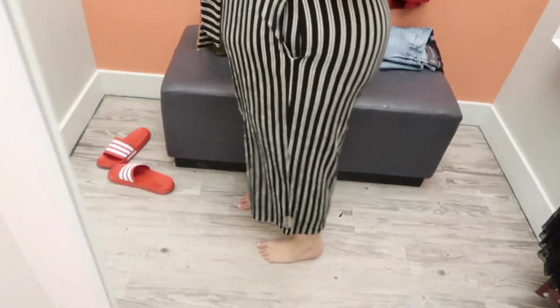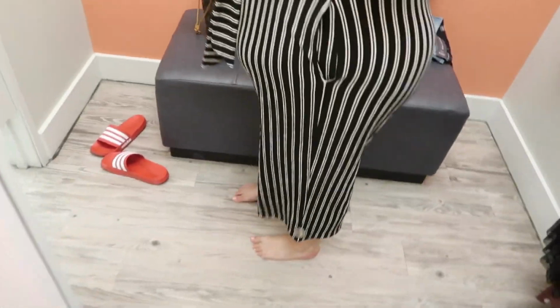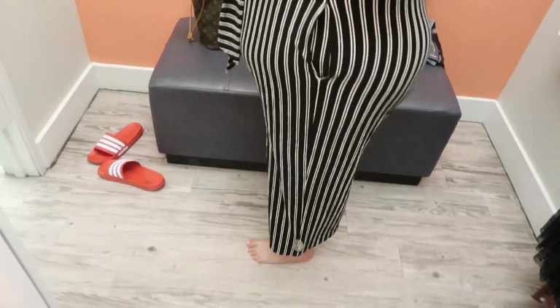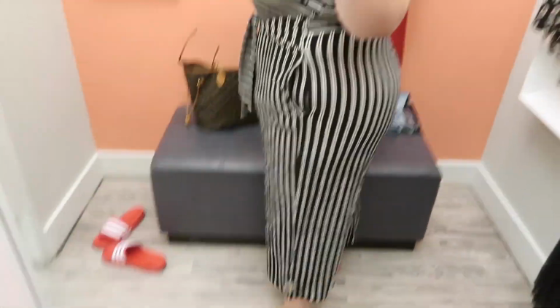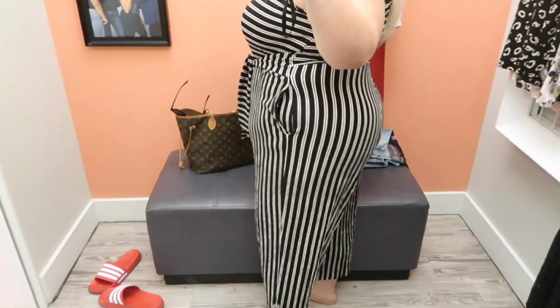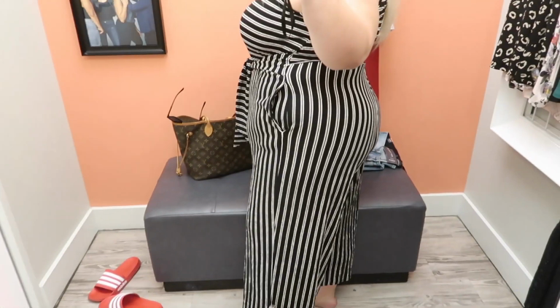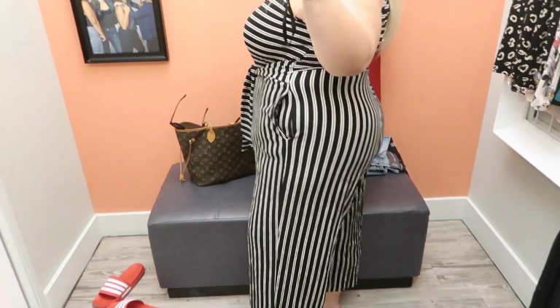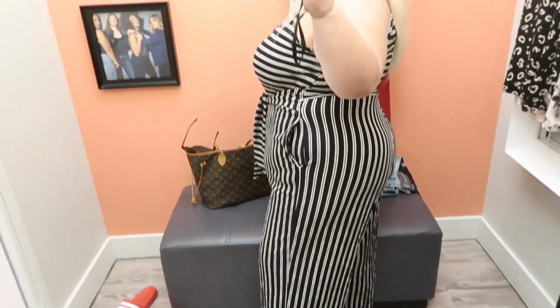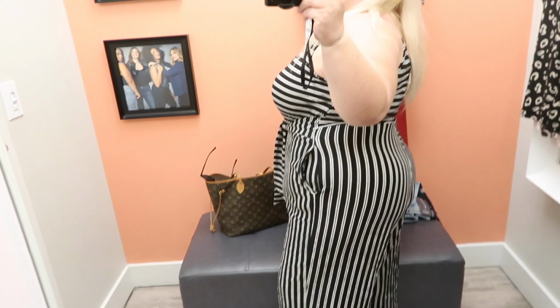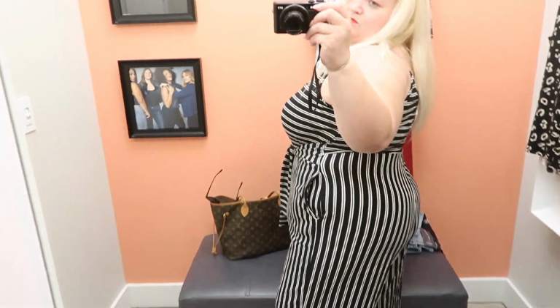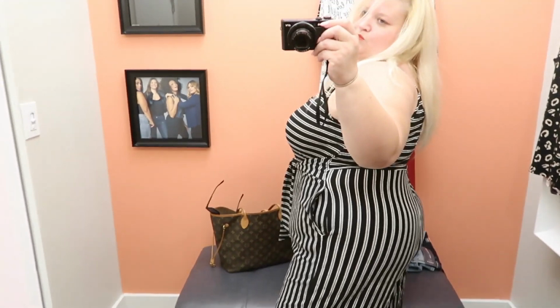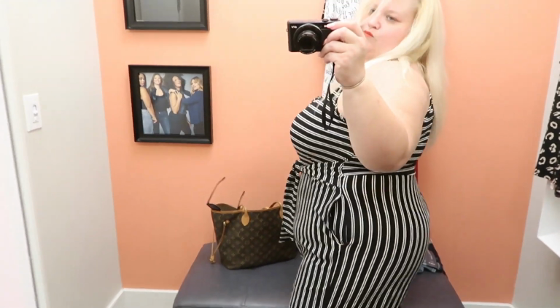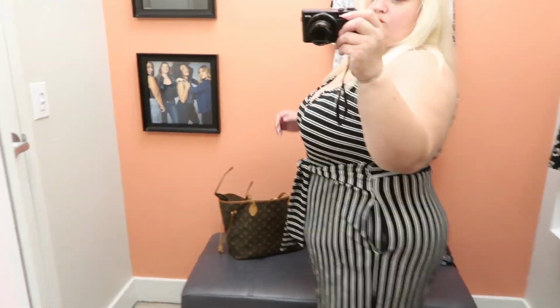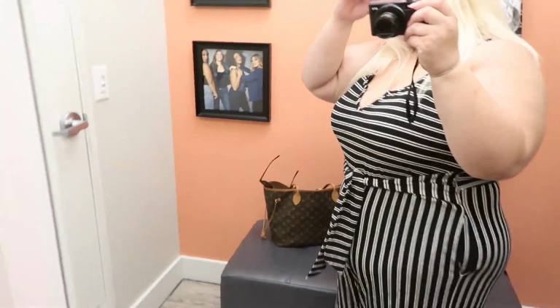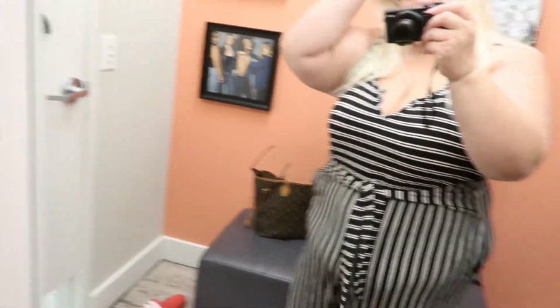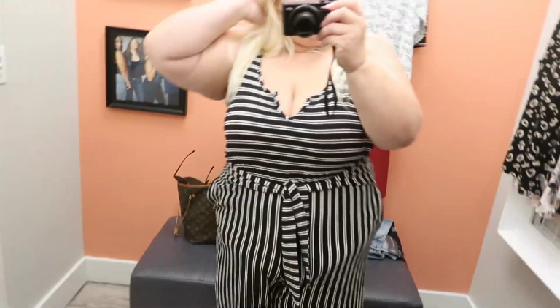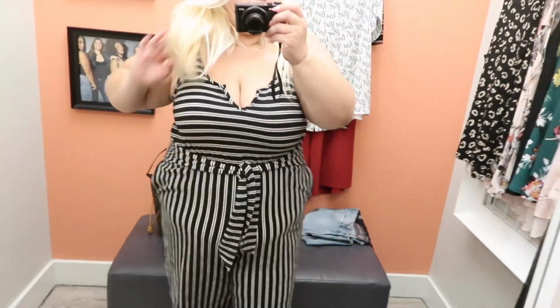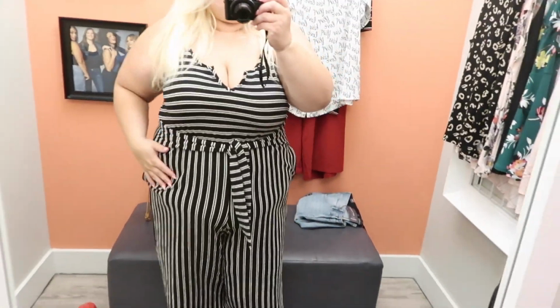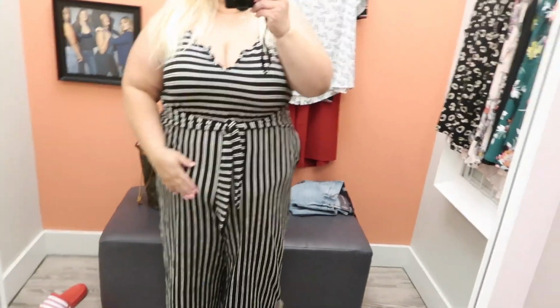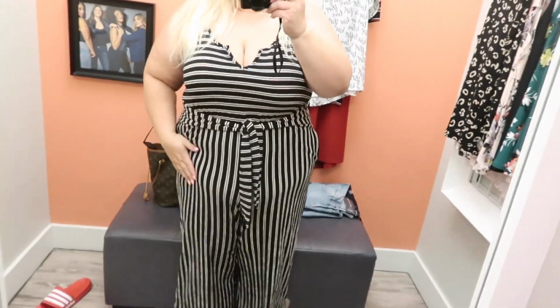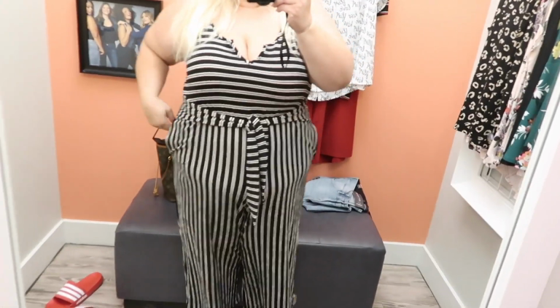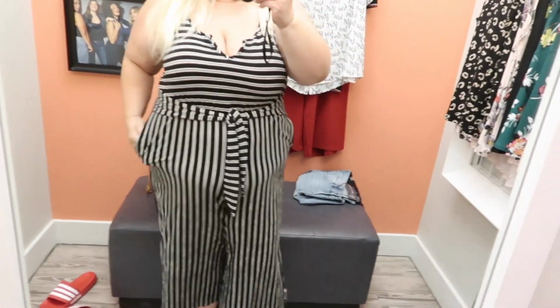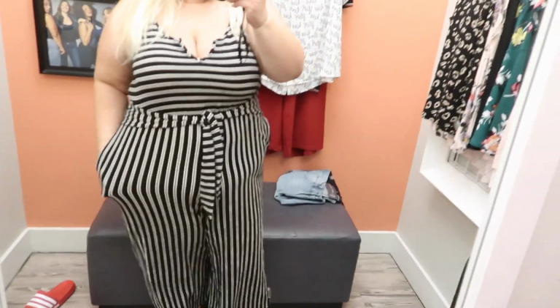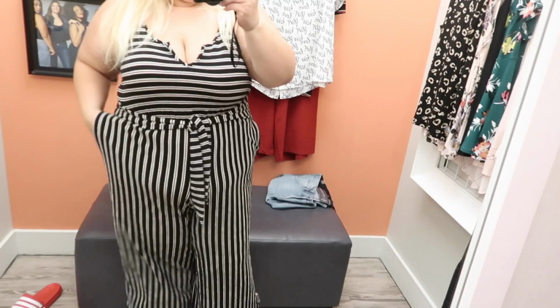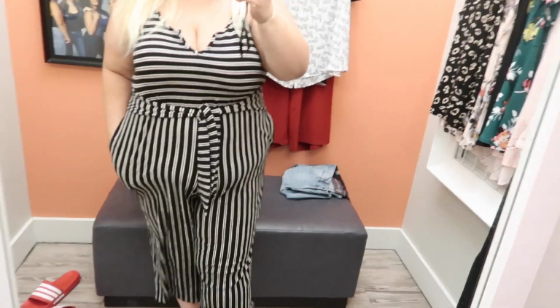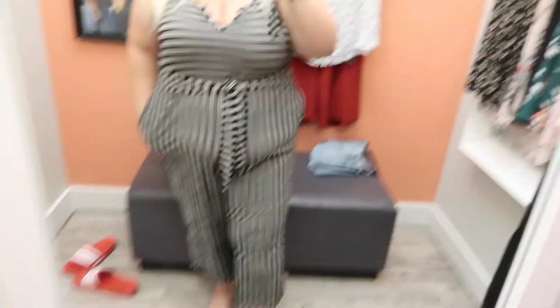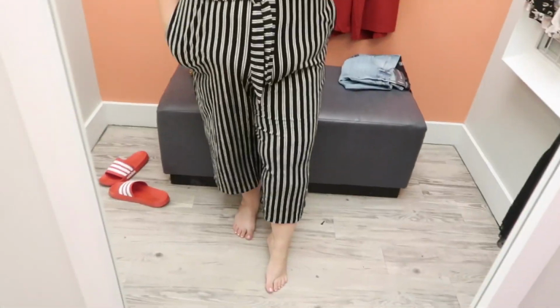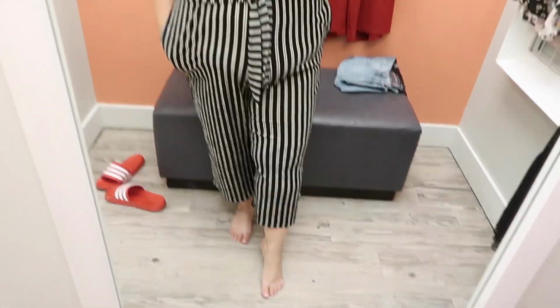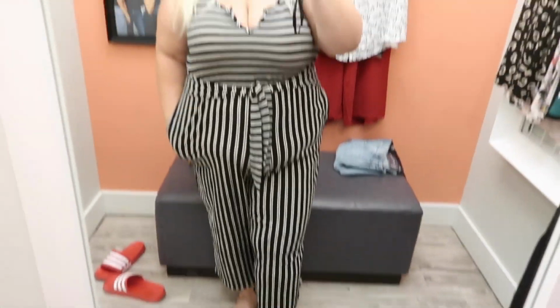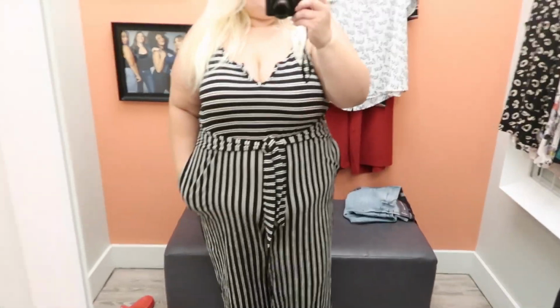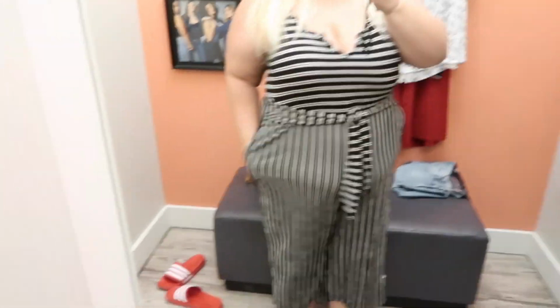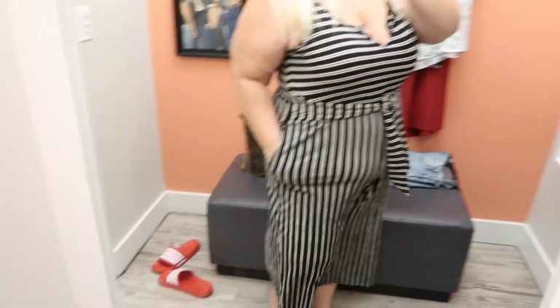On to the next thing — this jumpsuit fits amazing! The only thing is I just didn't love the stripes. But I do really love the fit of this jumpsuit, and I feel like it would be great for transitioning into fall.